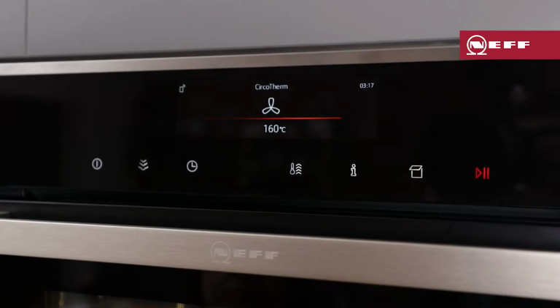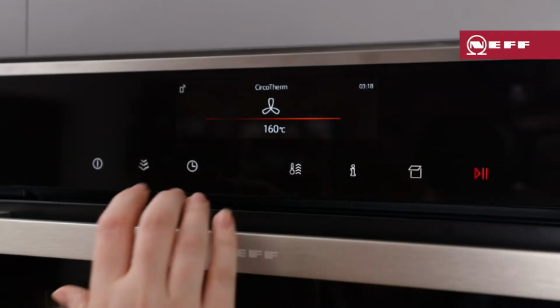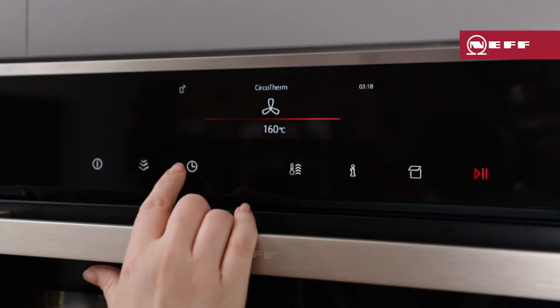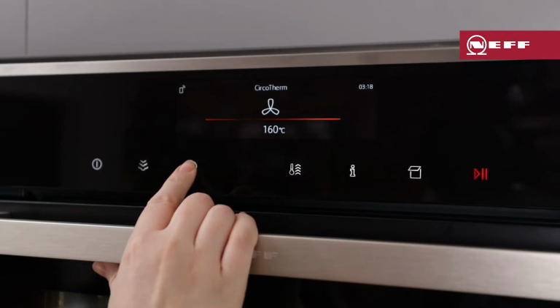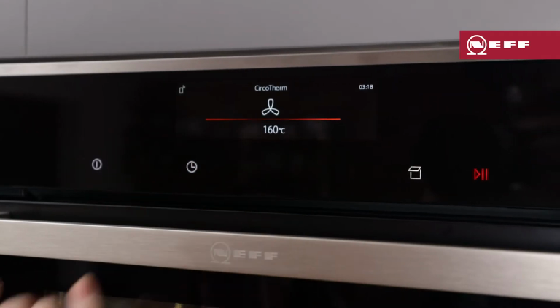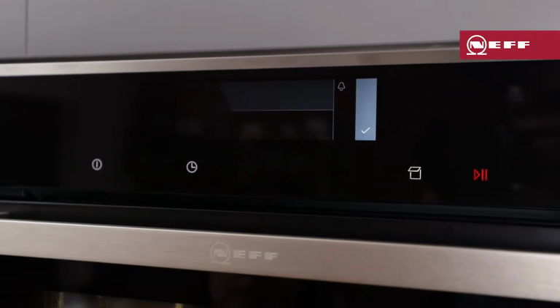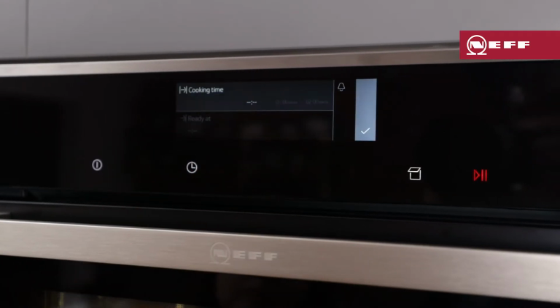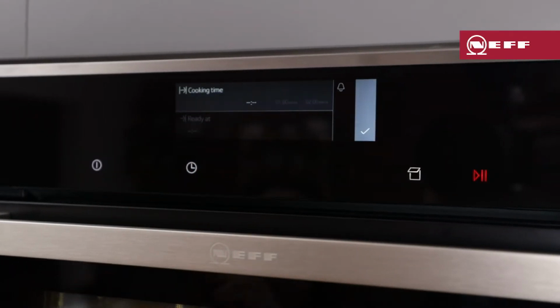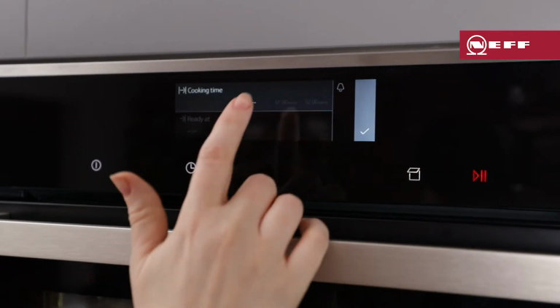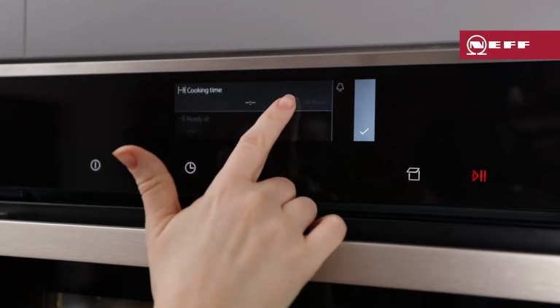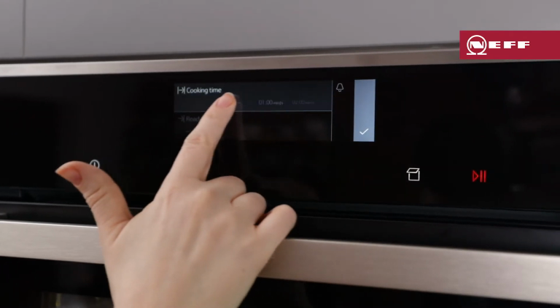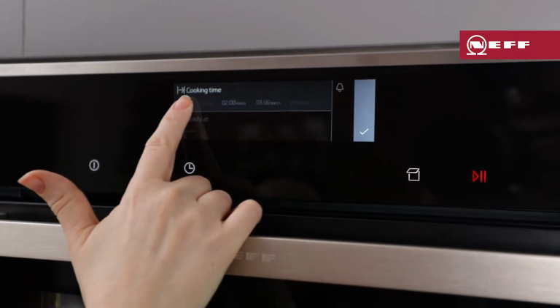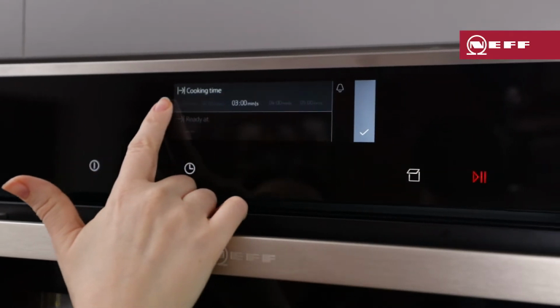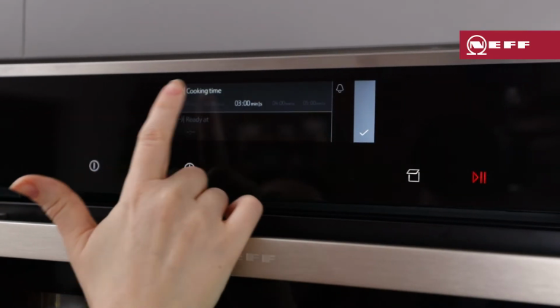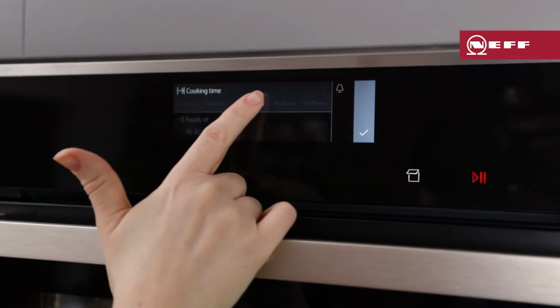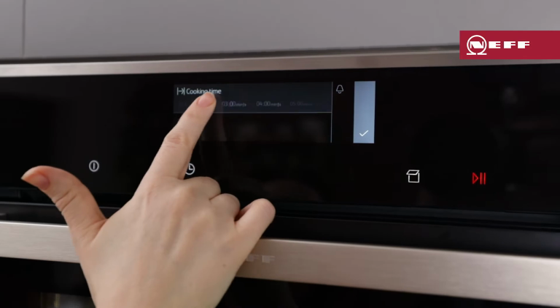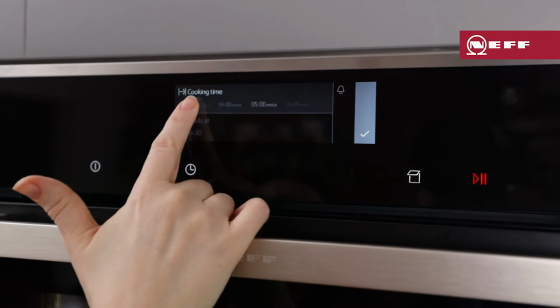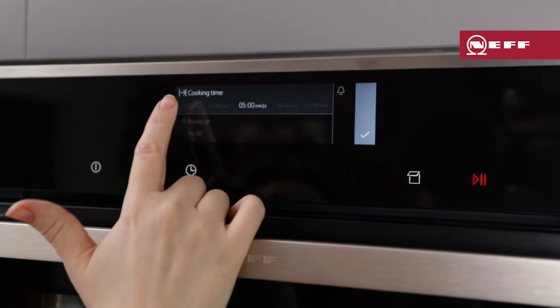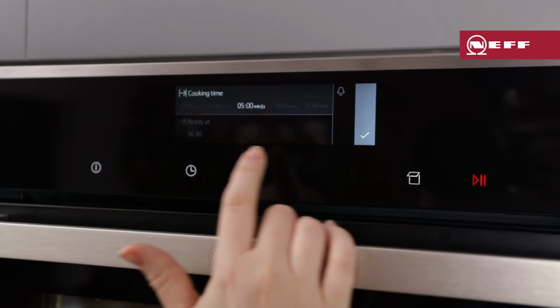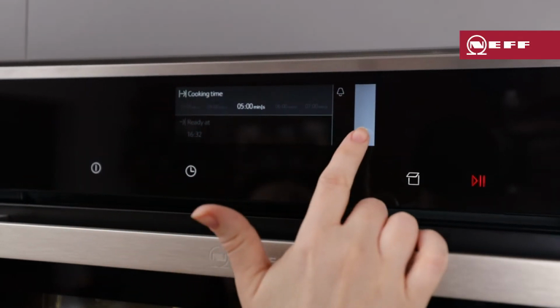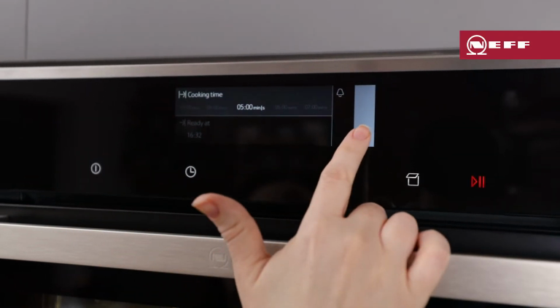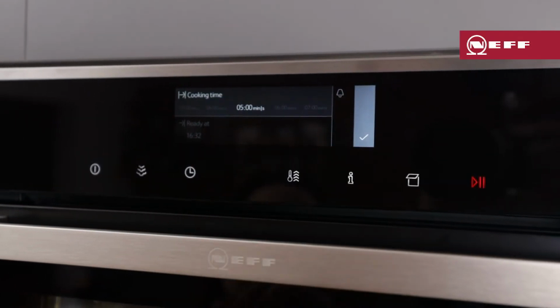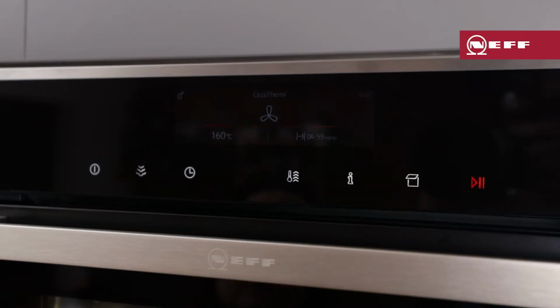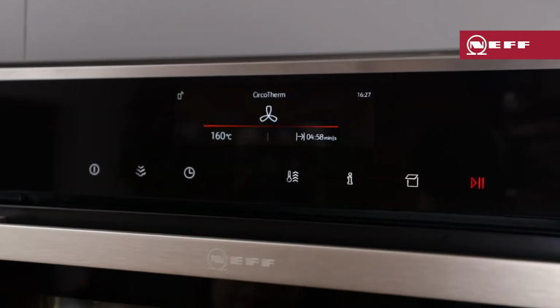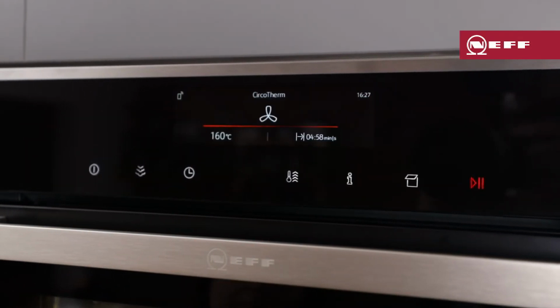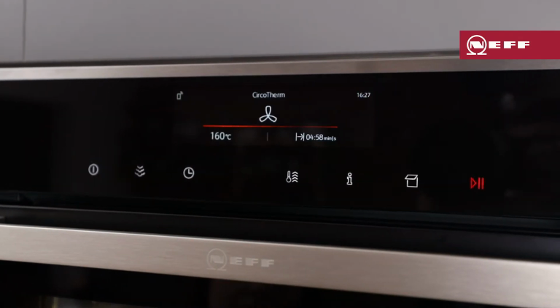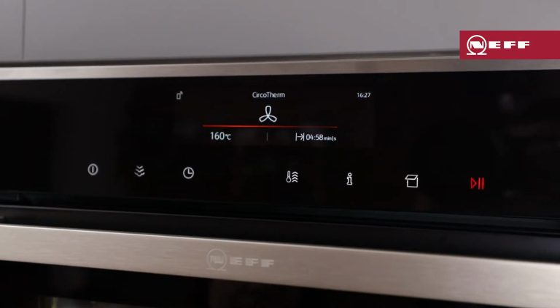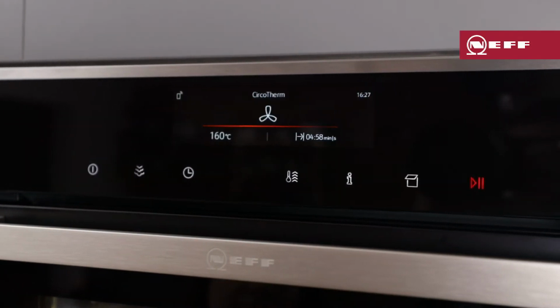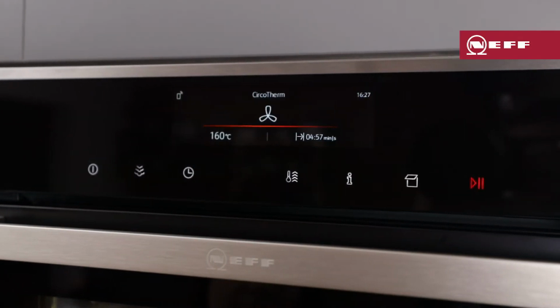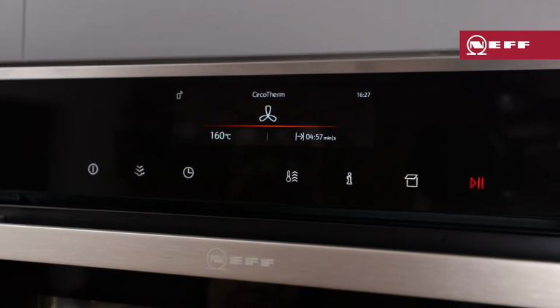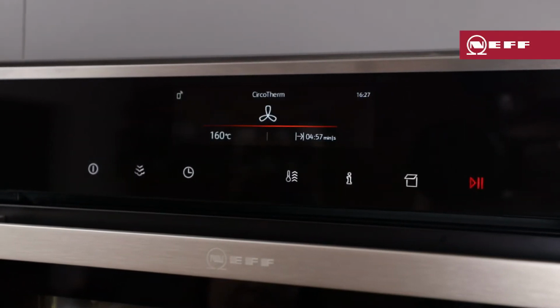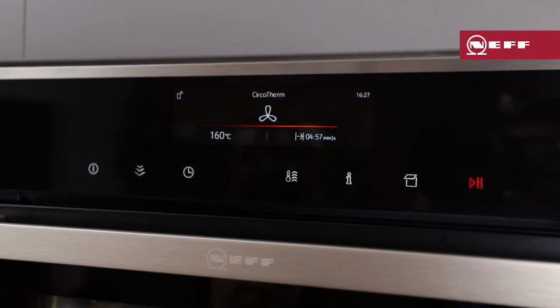When you're ready to set the timer, press the clock button and swipe over until you find the desired time, then press the tick to confirm and start the timer.